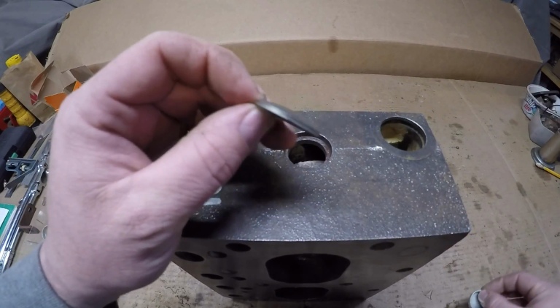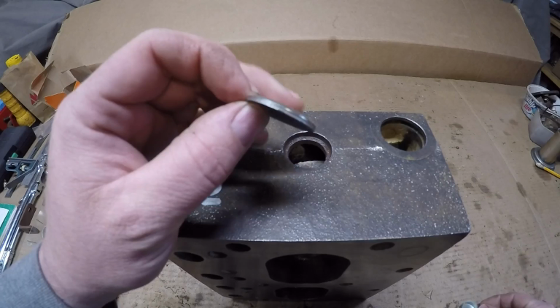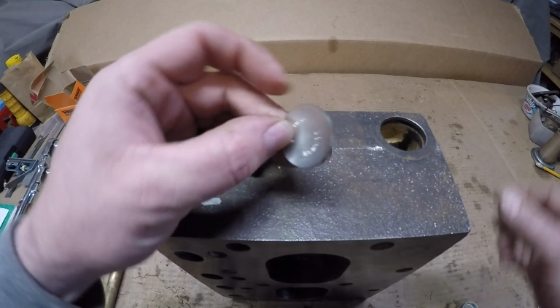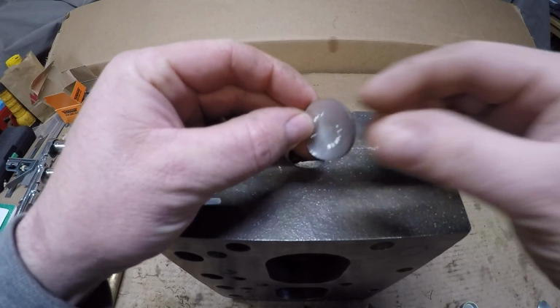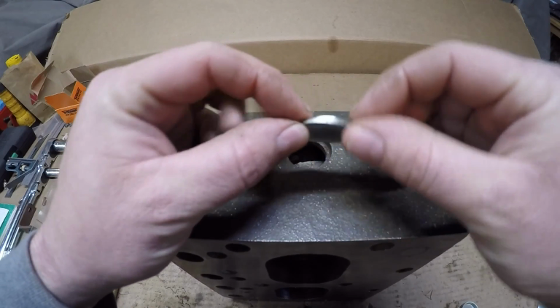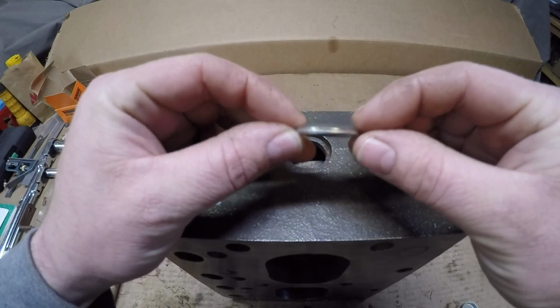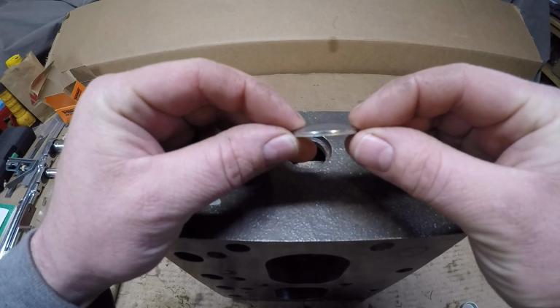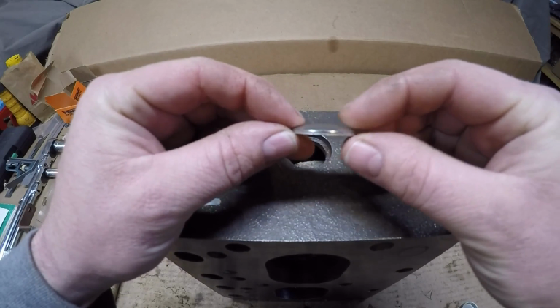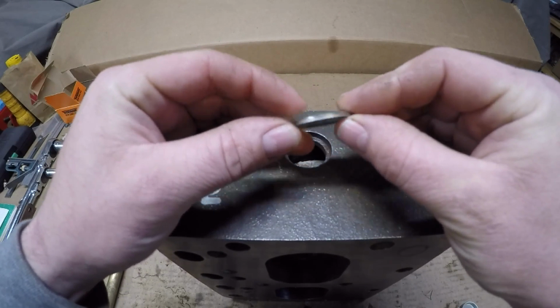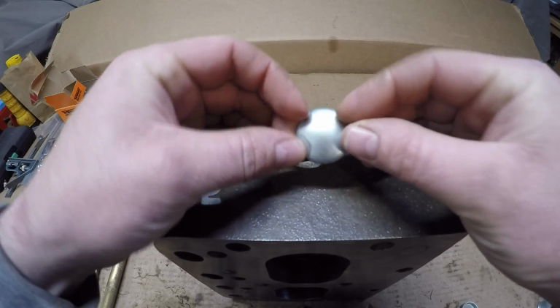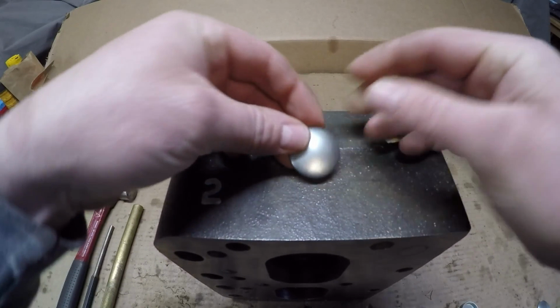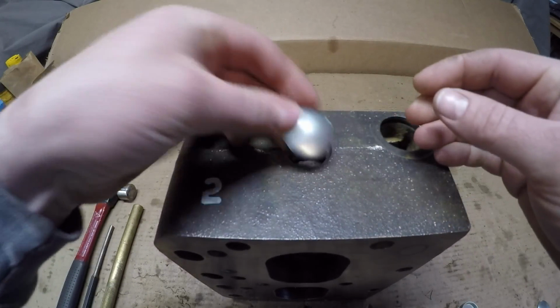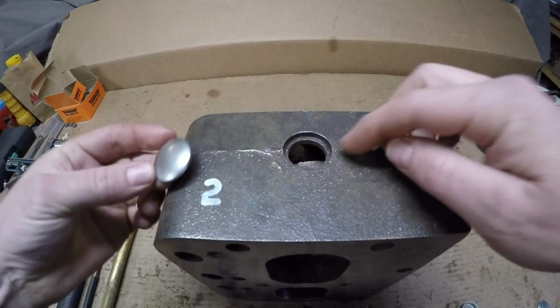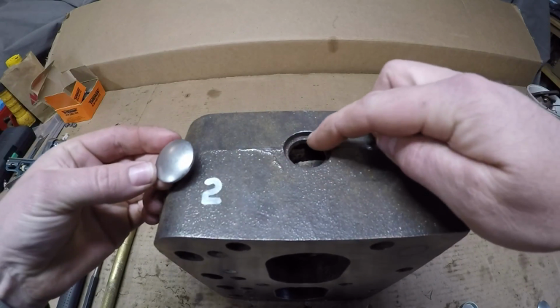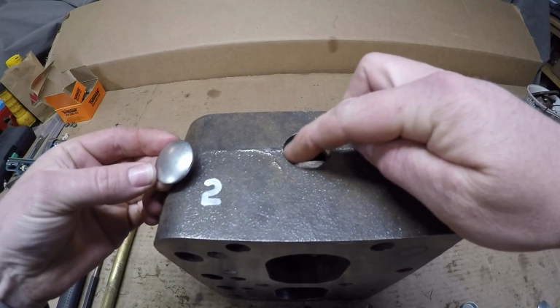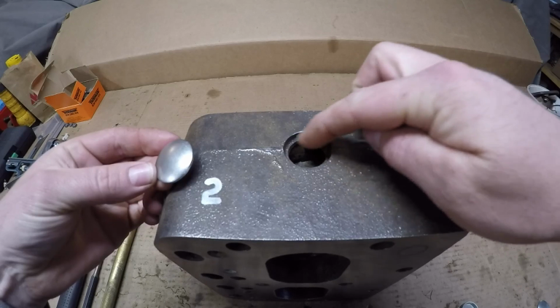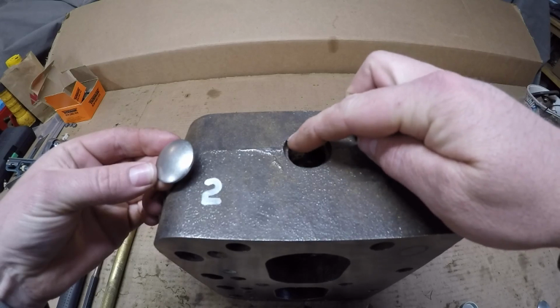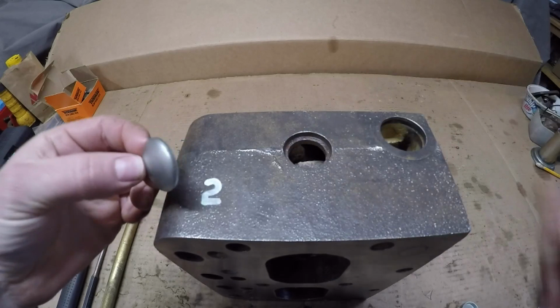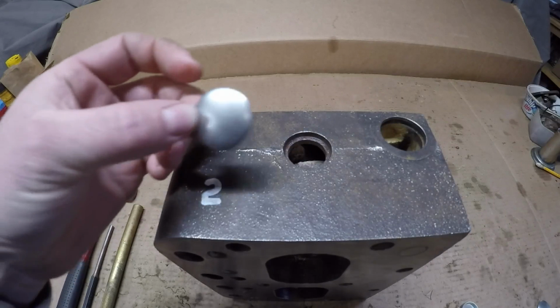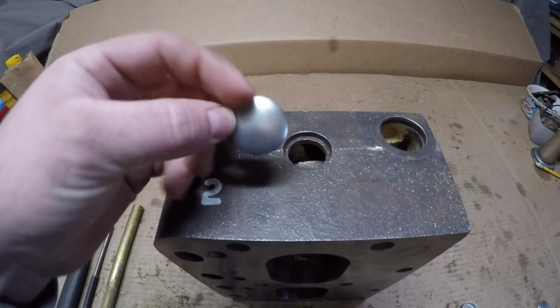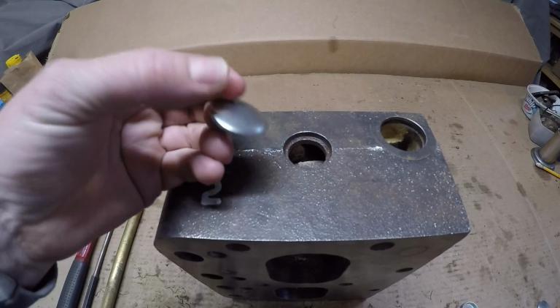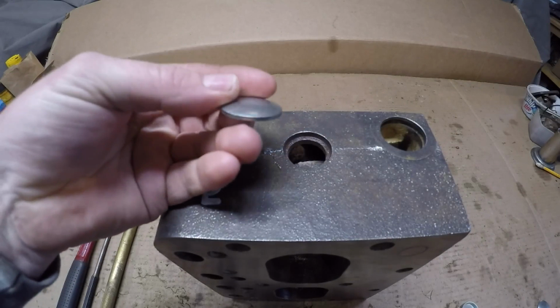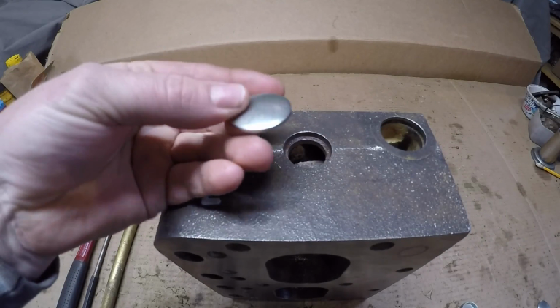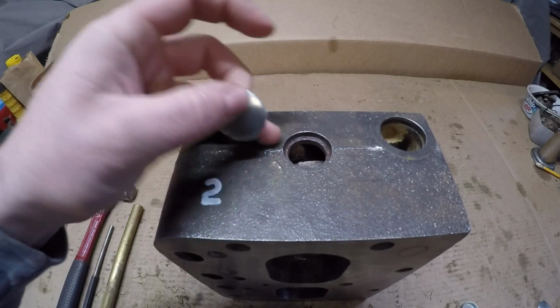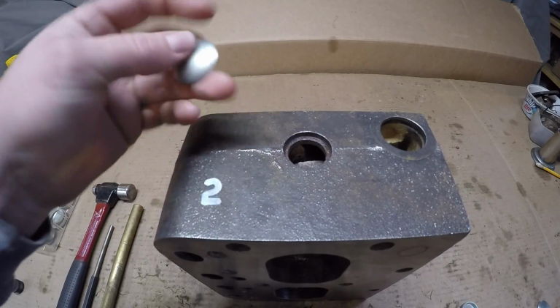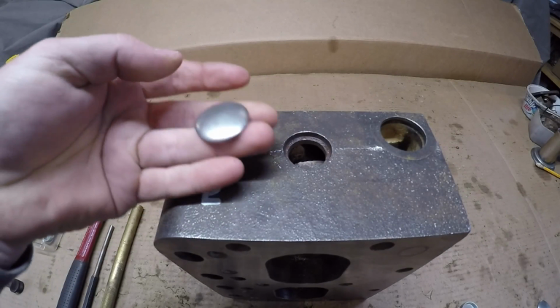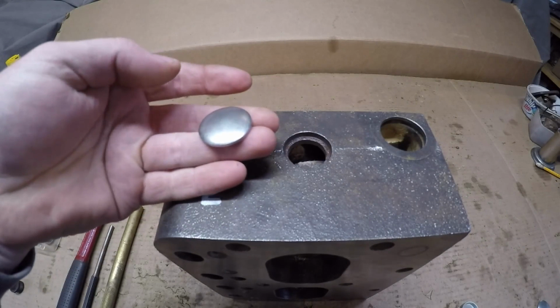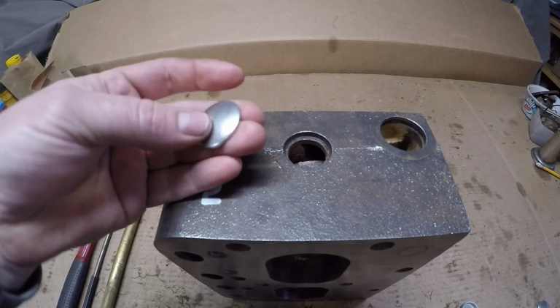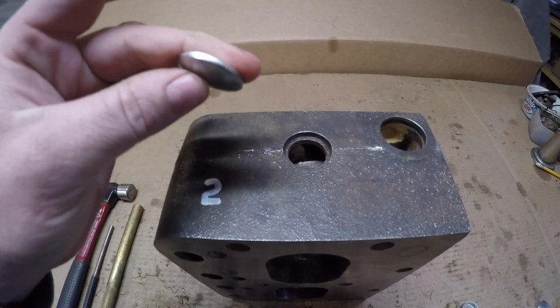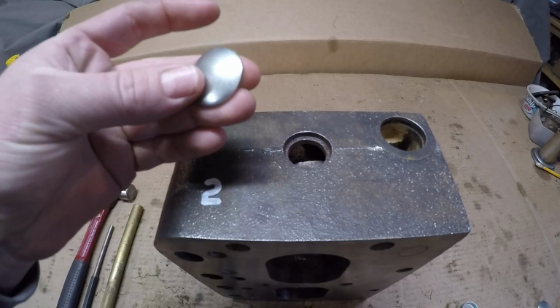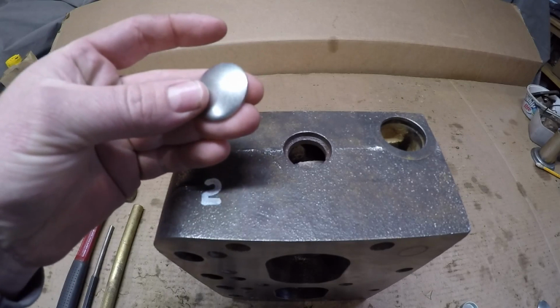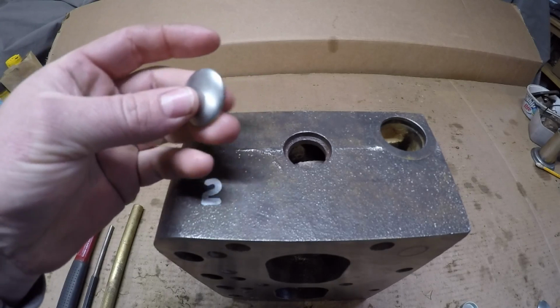Instead they used these convex shaped plugs that would go in the hole and bottom out around the shoulder, and then you would just wrap the center of these things — they would expand out, seal the hole — and they work pretty well.